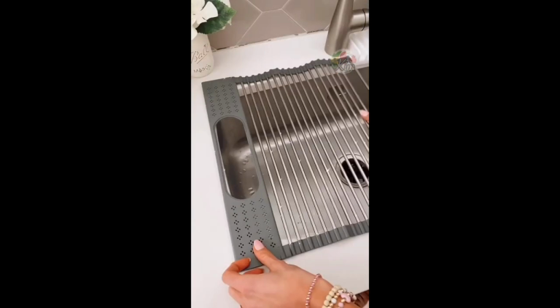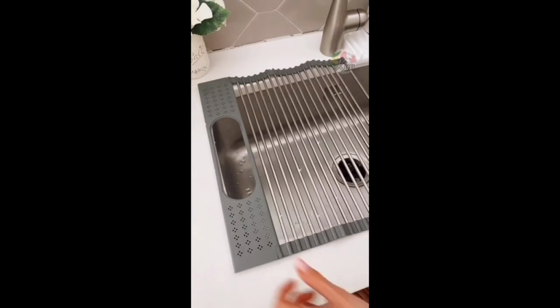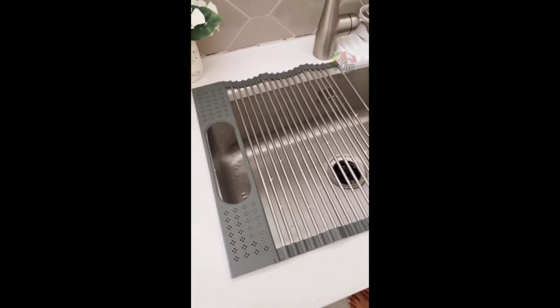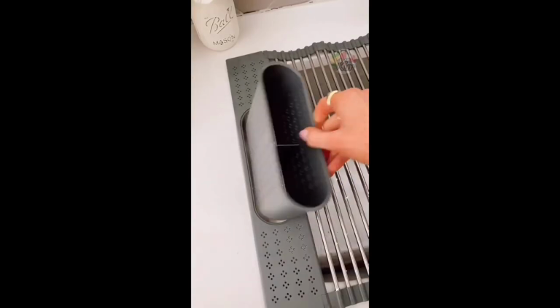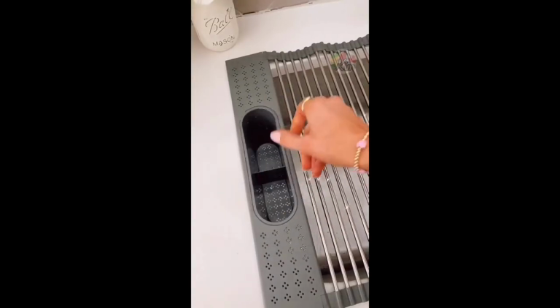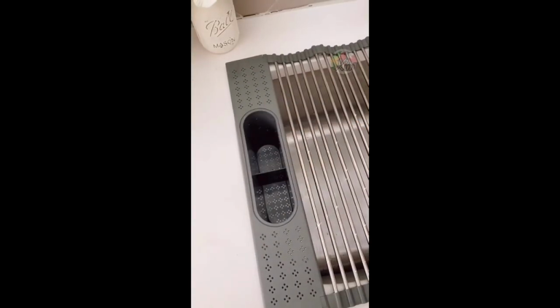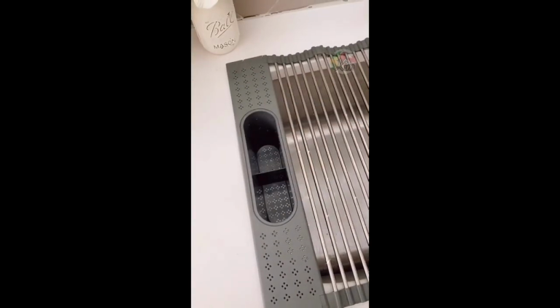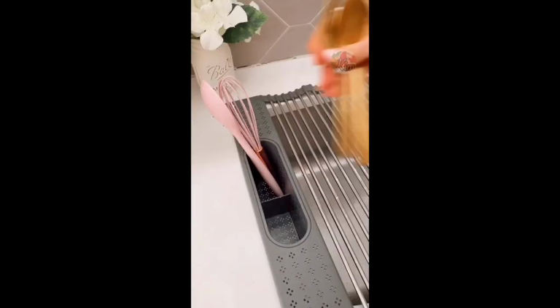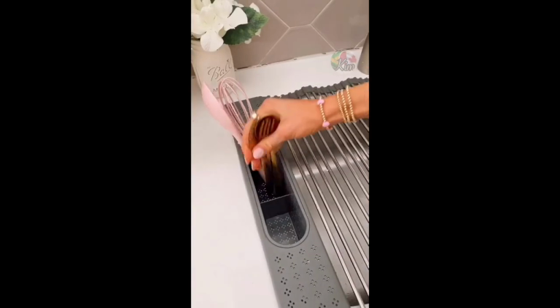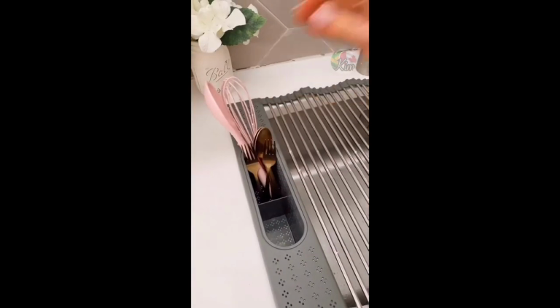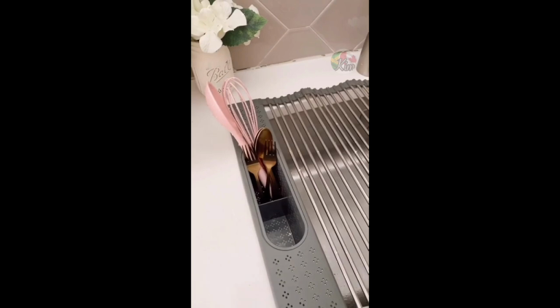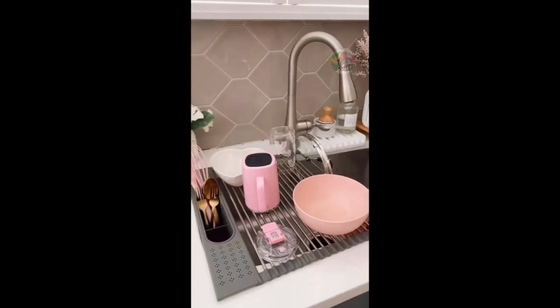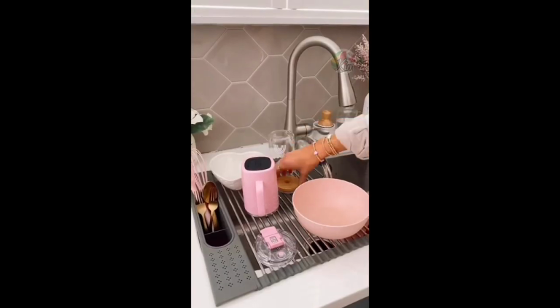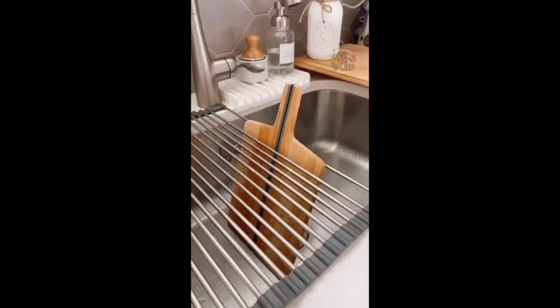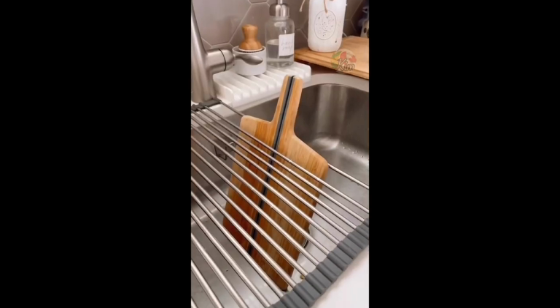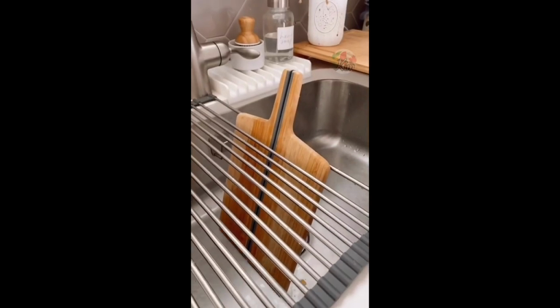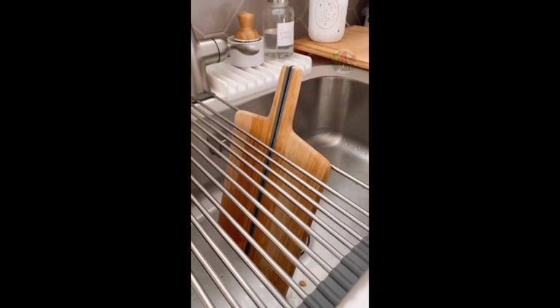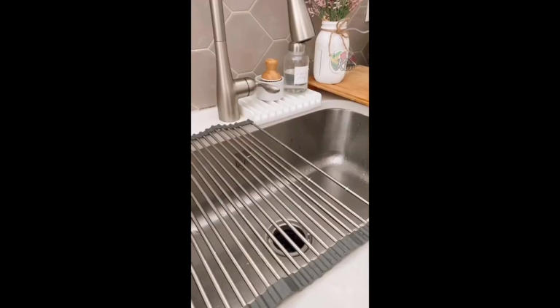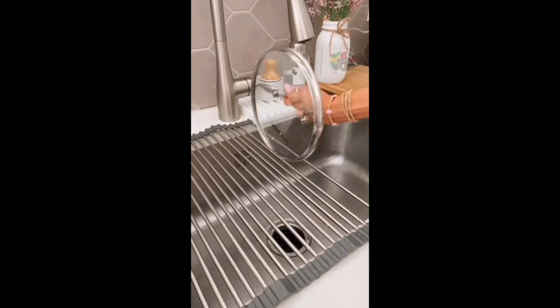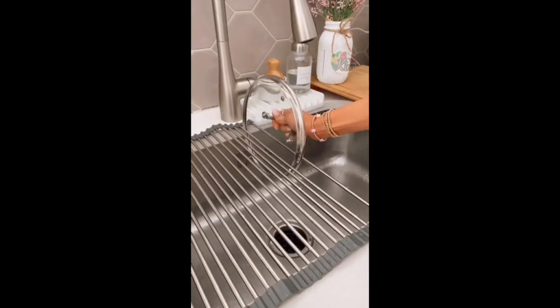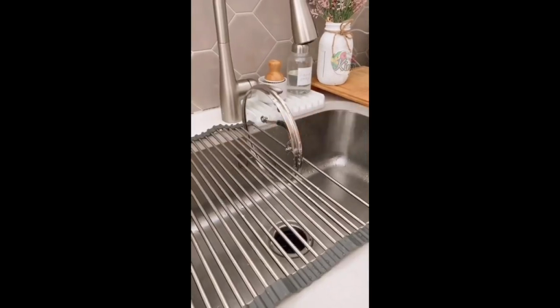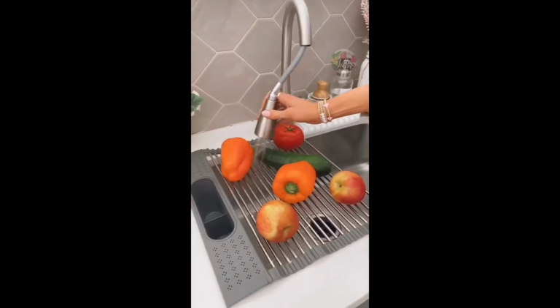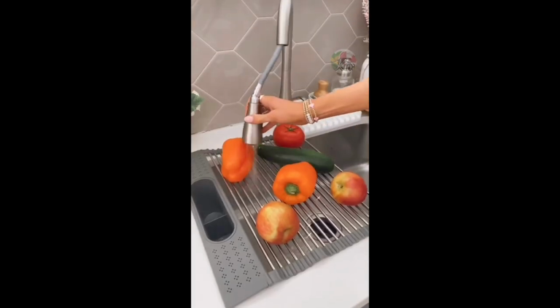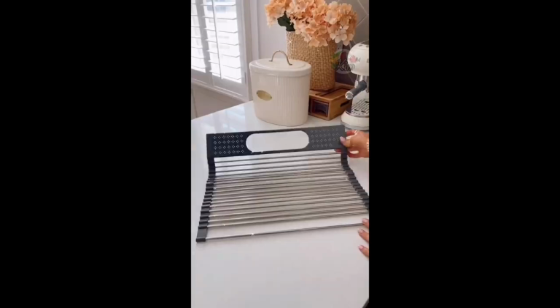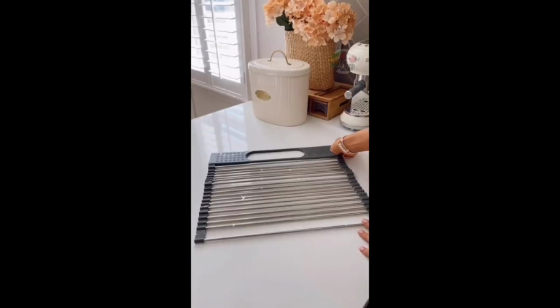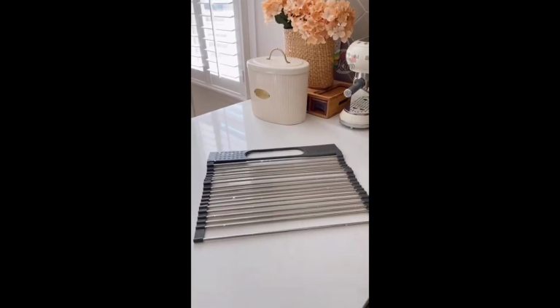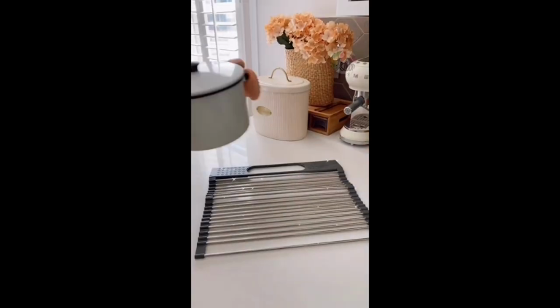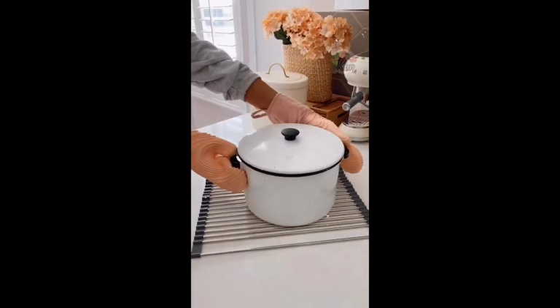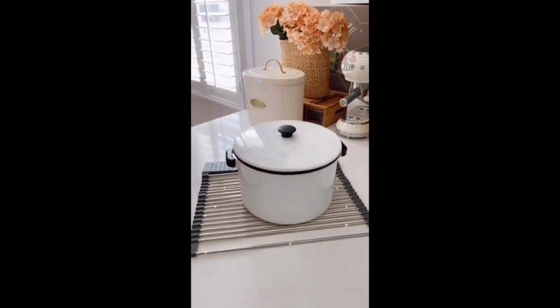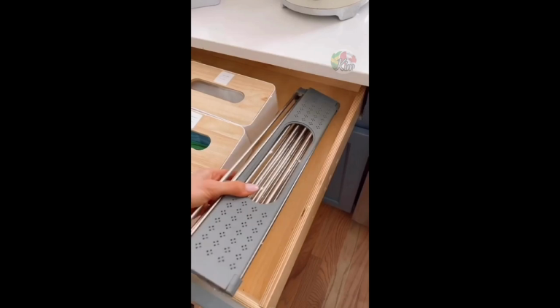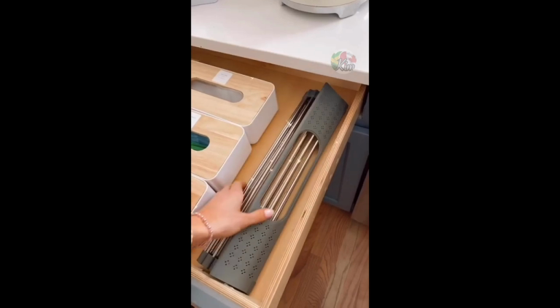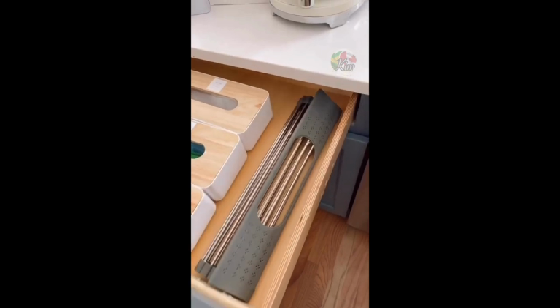This 3-in-1 gadget is an over-the-sink drying rack with a special slot to evenly dry cutting boards and pan lids. It's also great for washing produce, works as a trivet, and folds for easy storage.